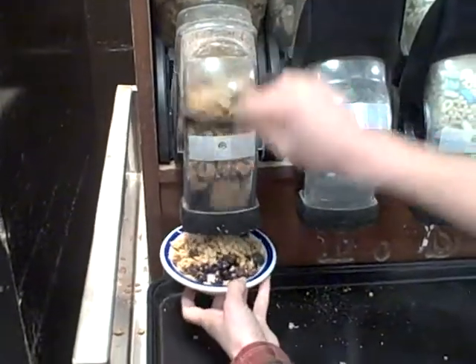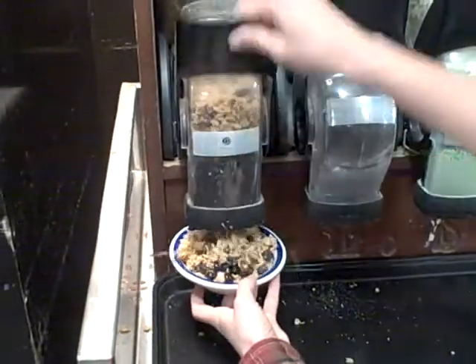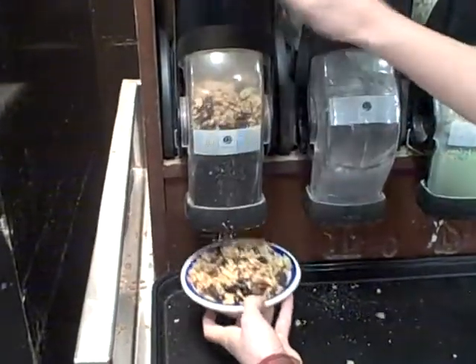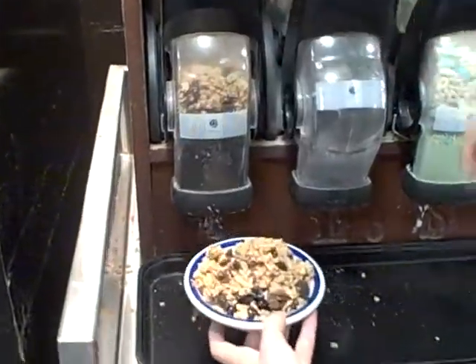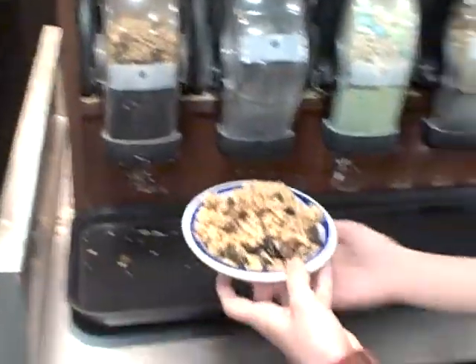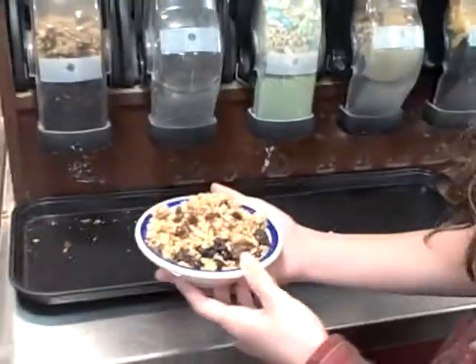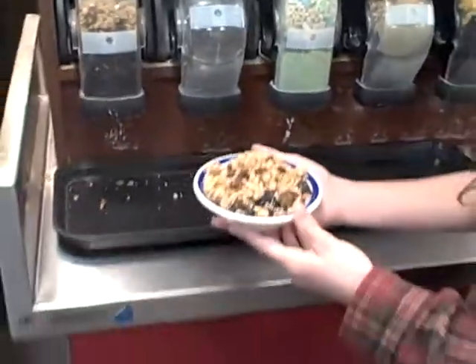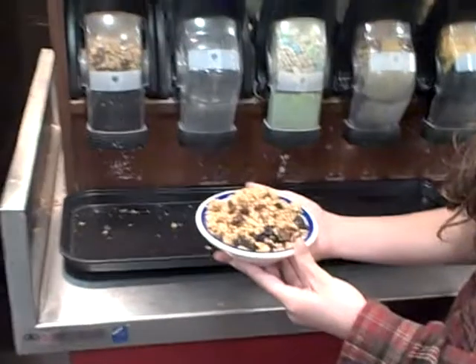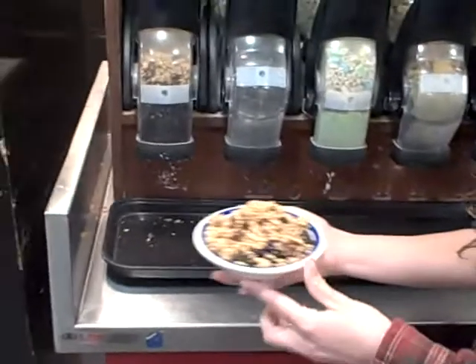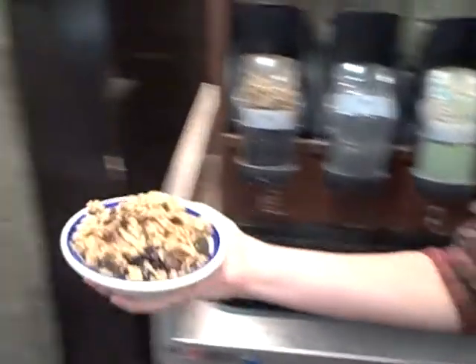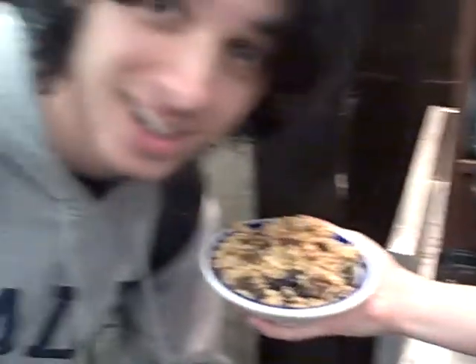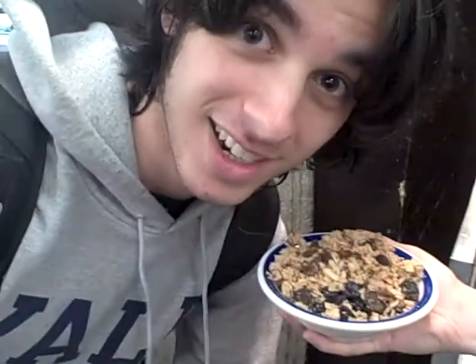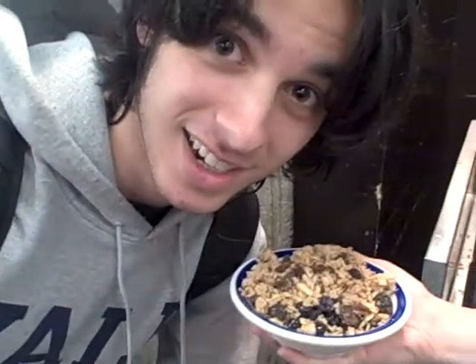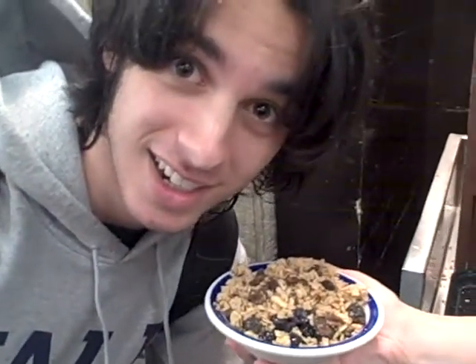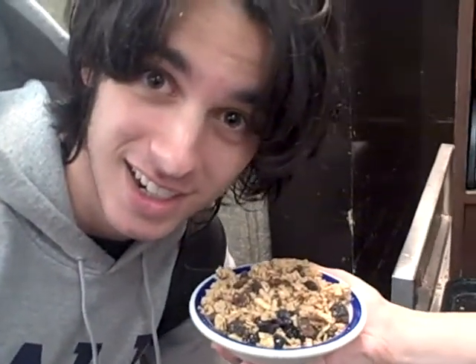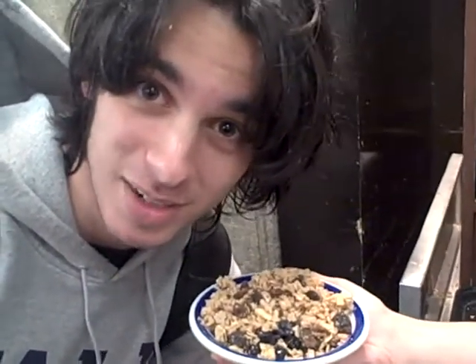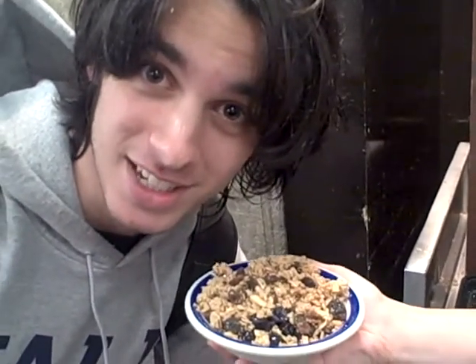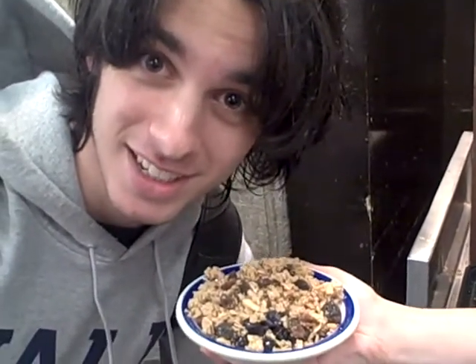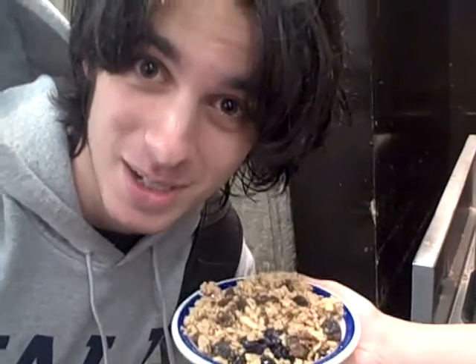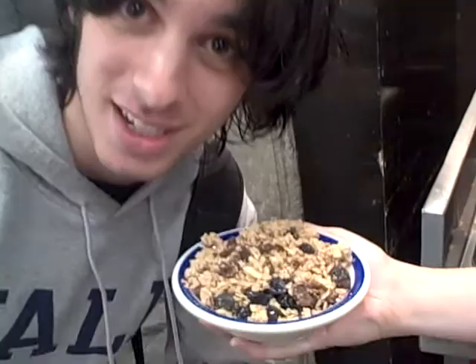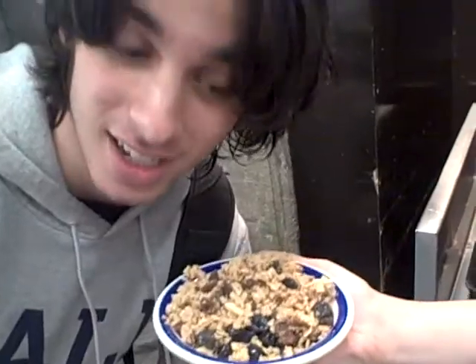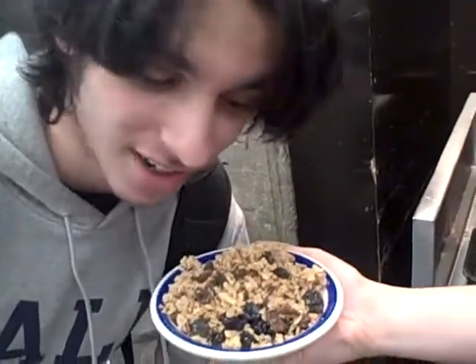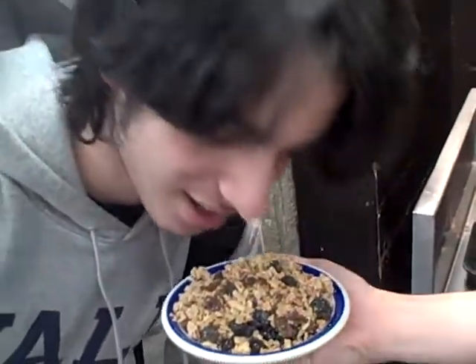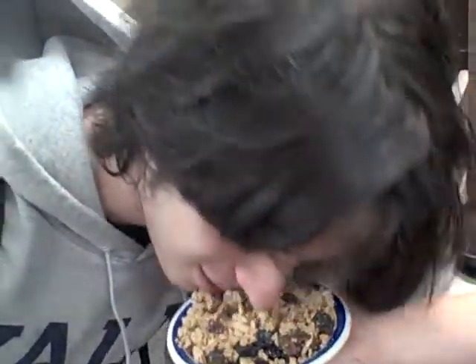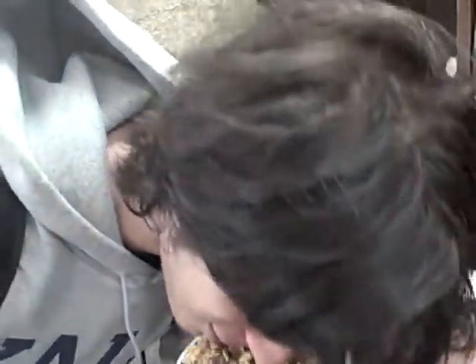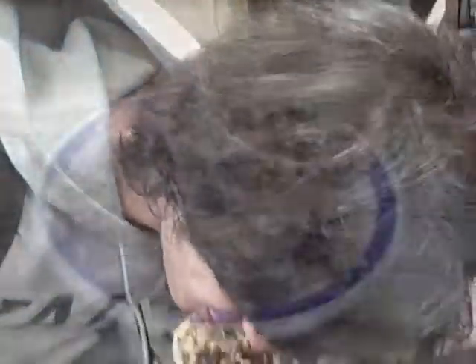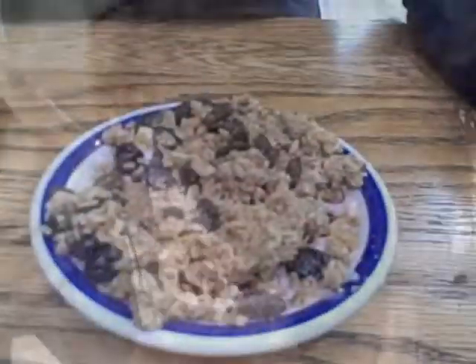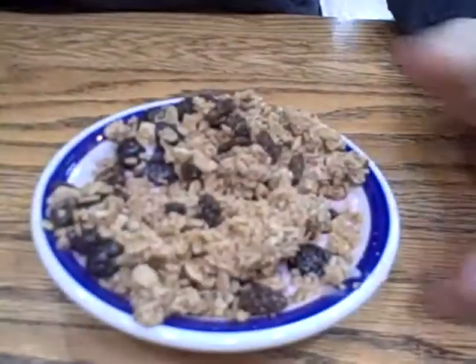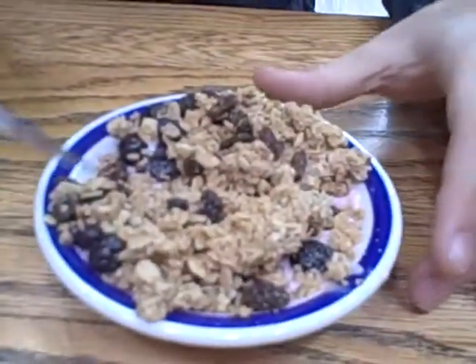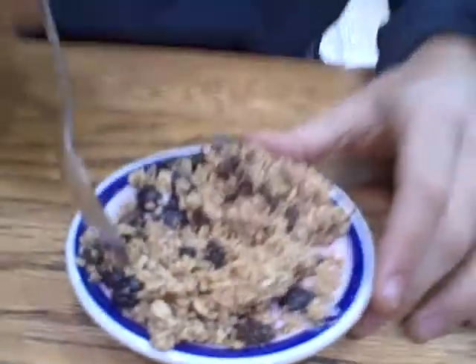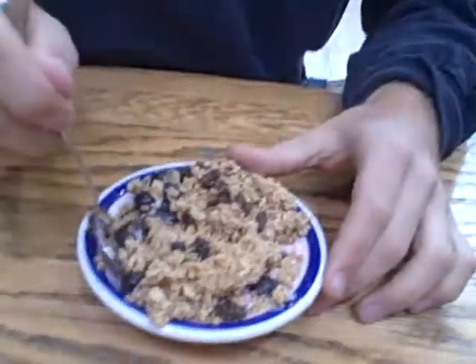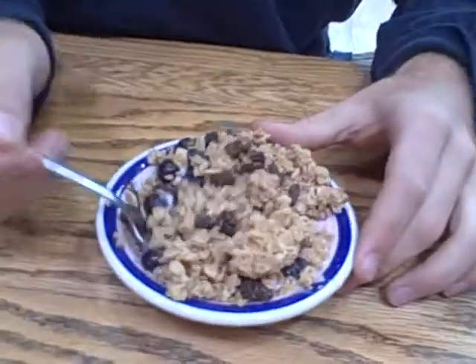Once you've put it into the bowl, be careful. Onlookers might show up and put their head in the shot and say stuff like "penis," and then proceed to dunk their head into your food. But don't worry, this stuff is still going to blow your mind.